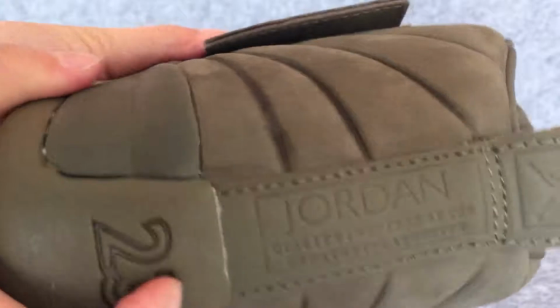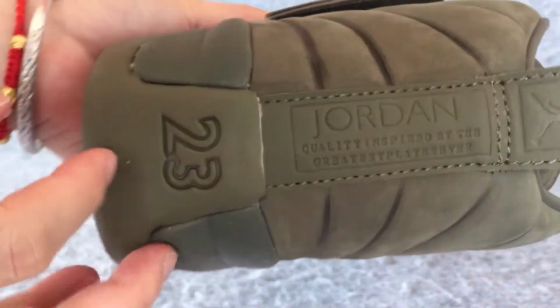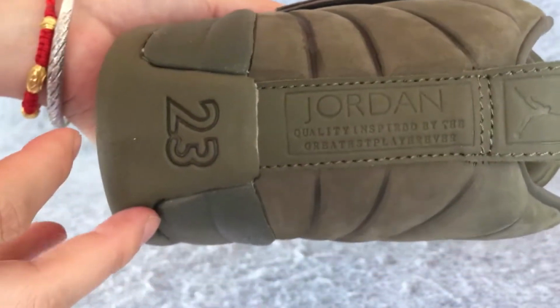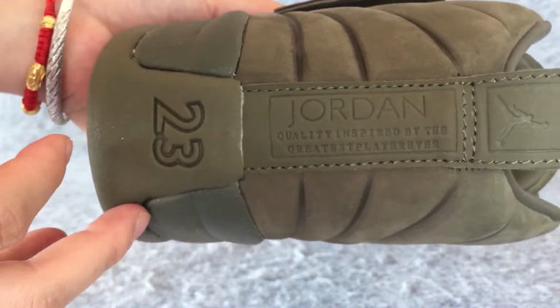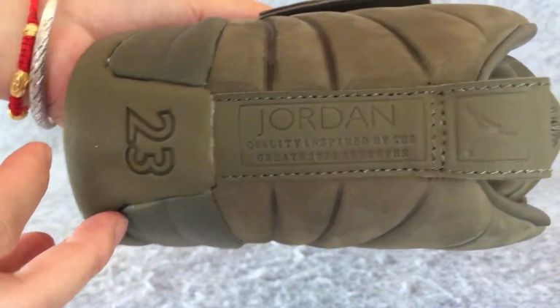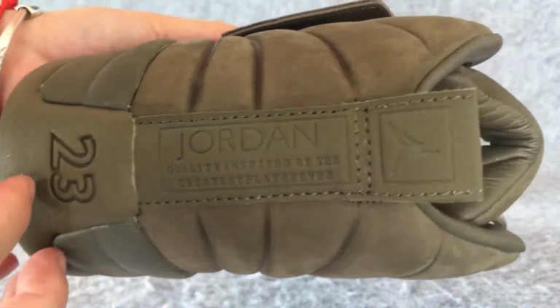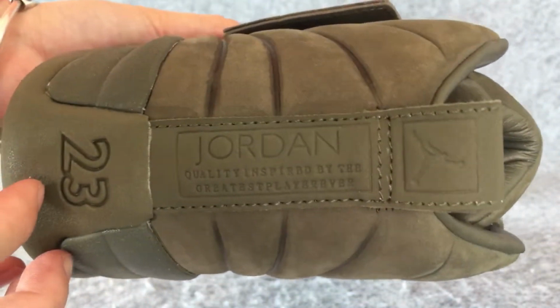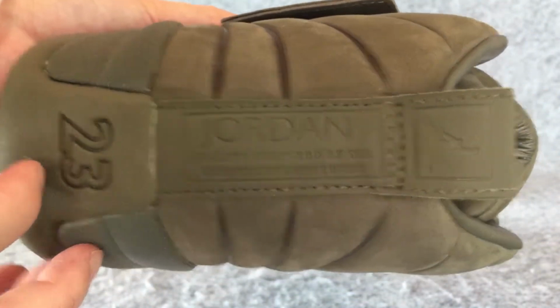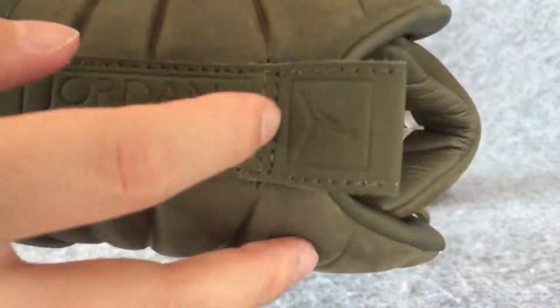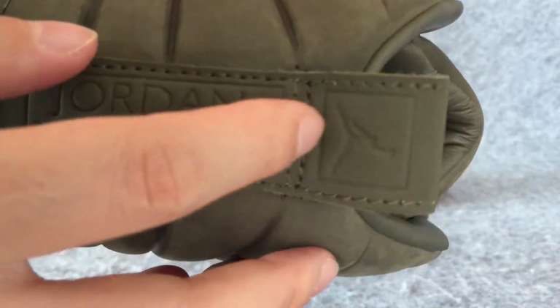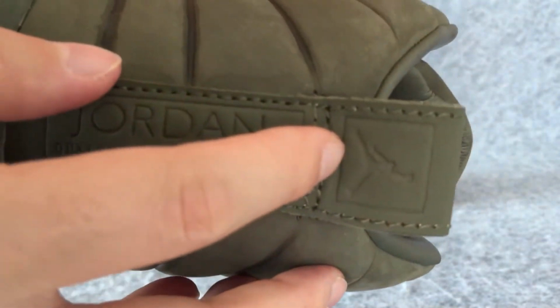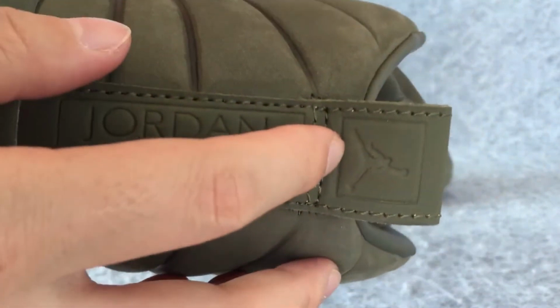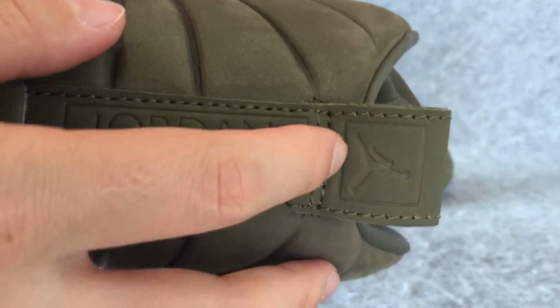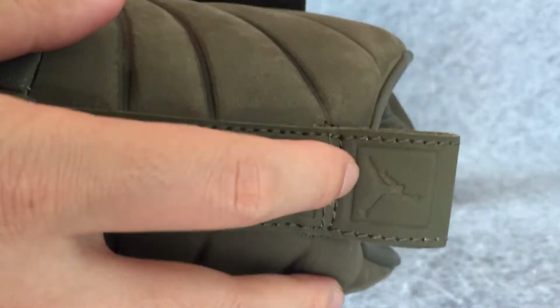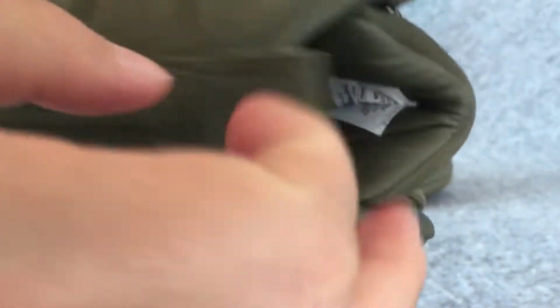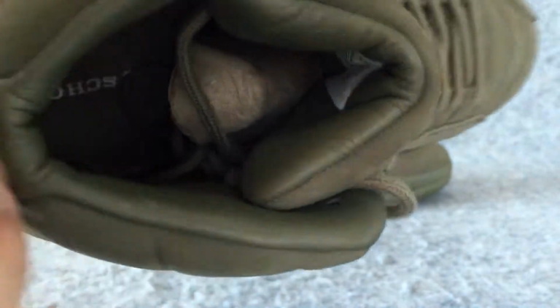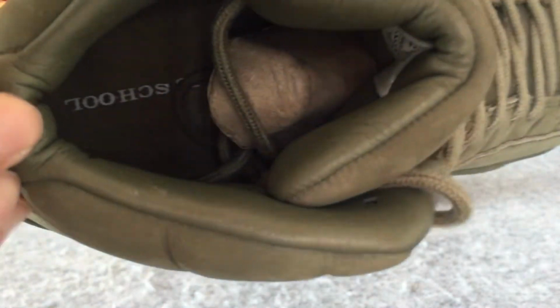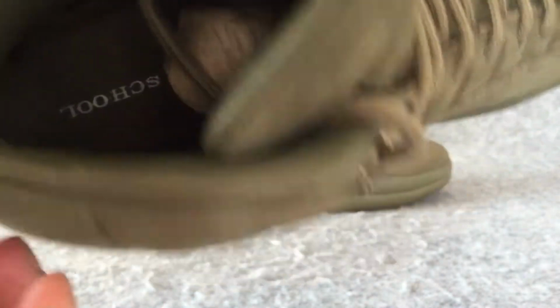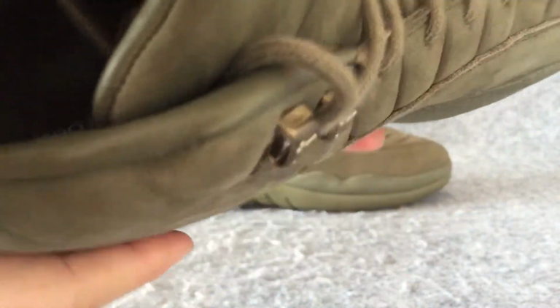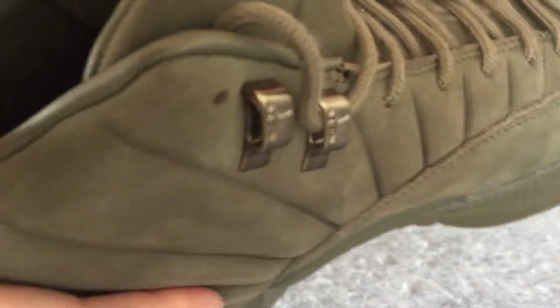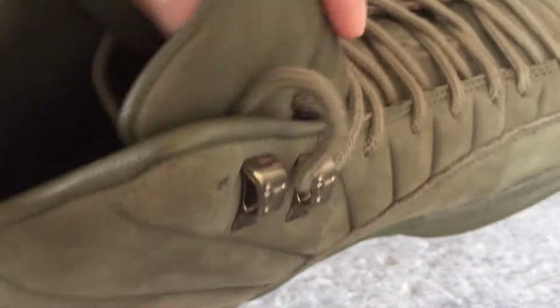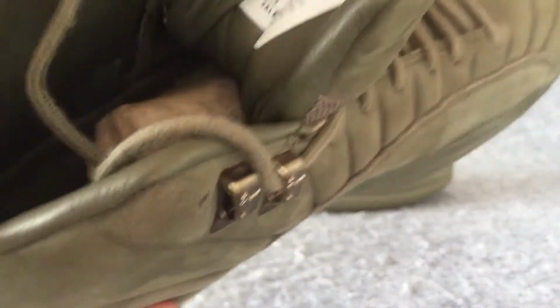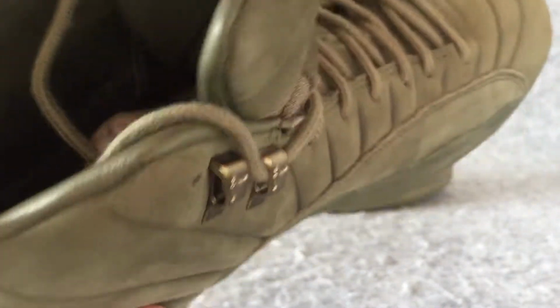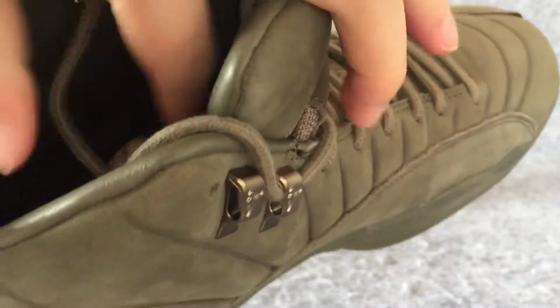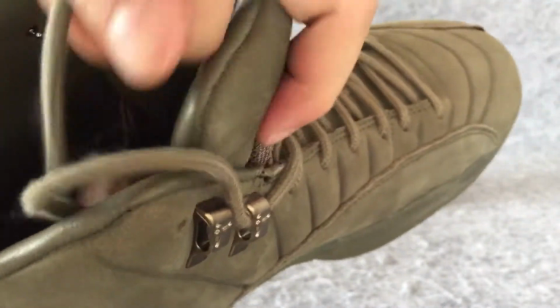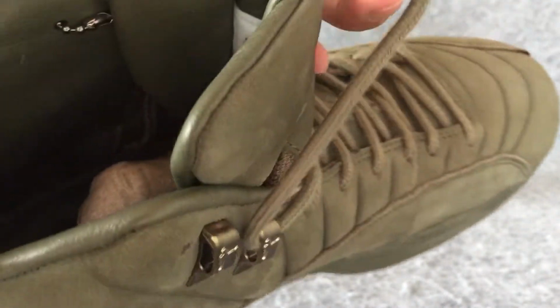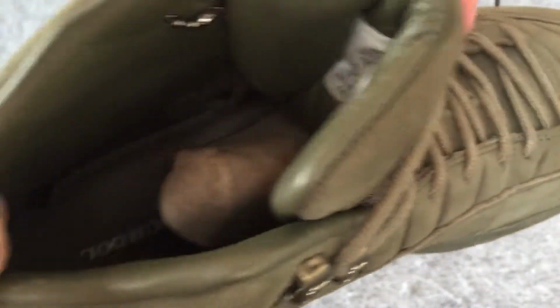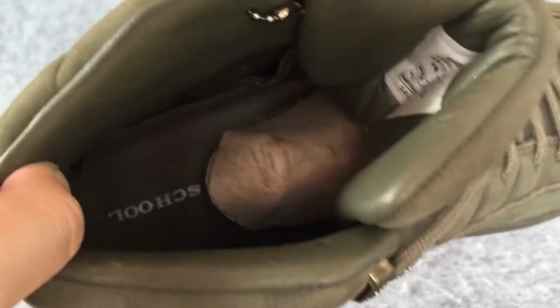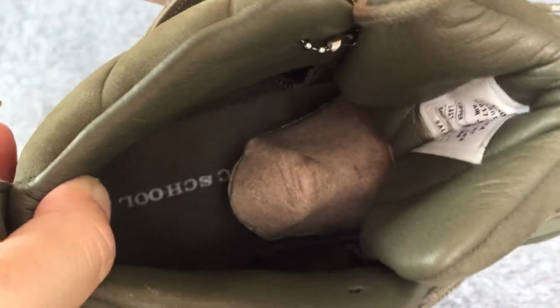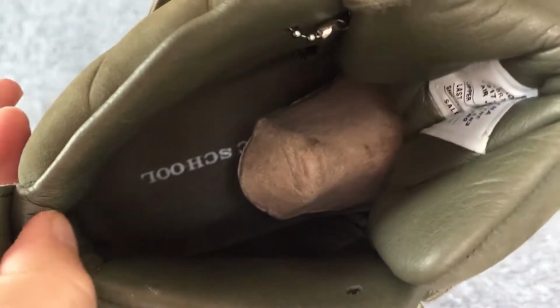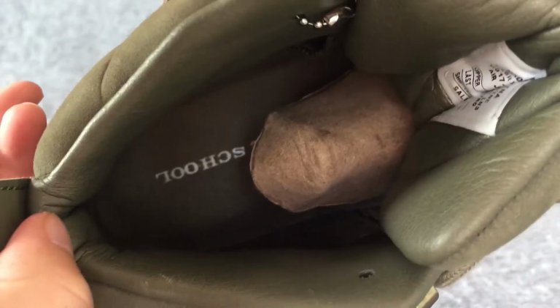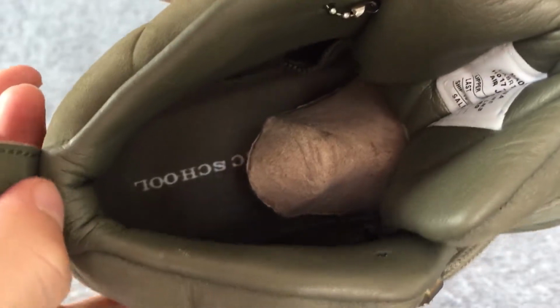And let us look at the left of the shoes. The back. Let us look at the inside of the shoes. The back.